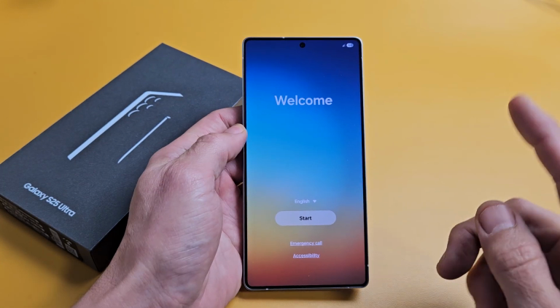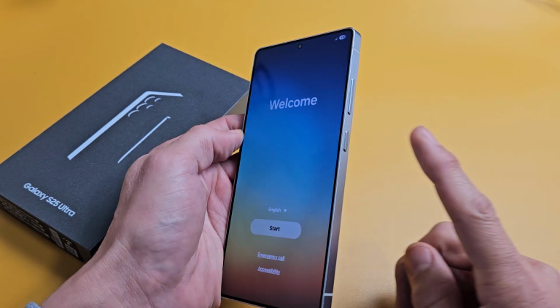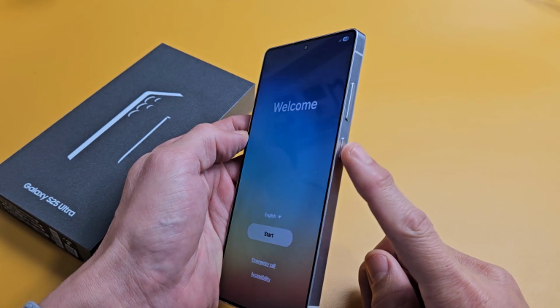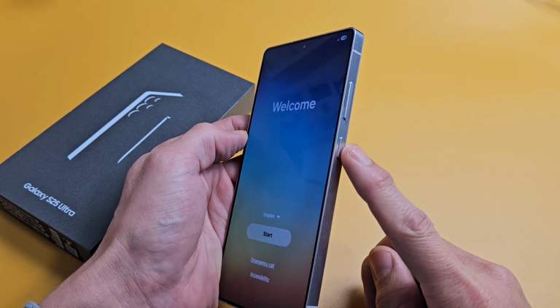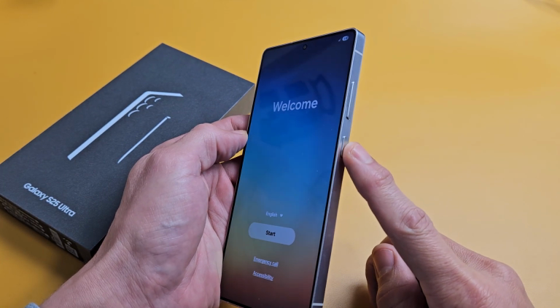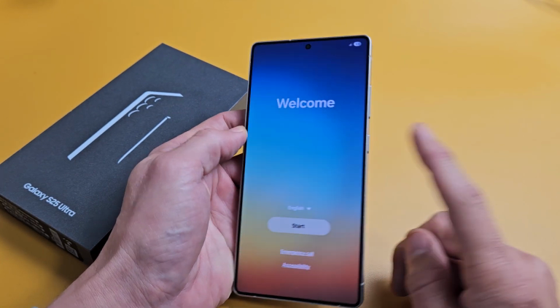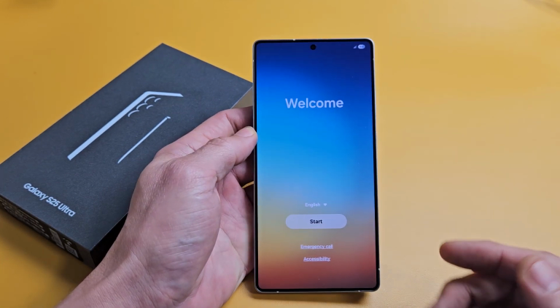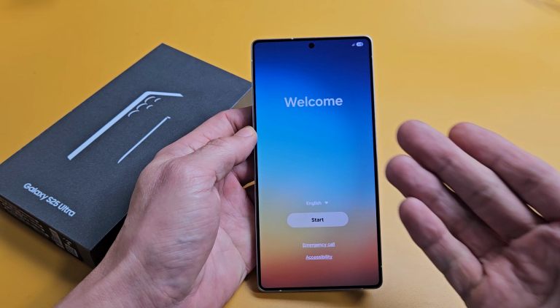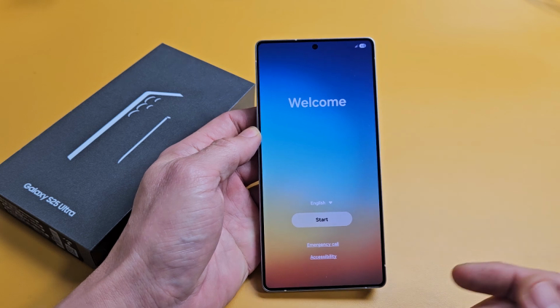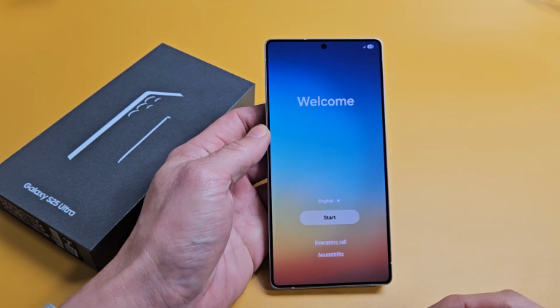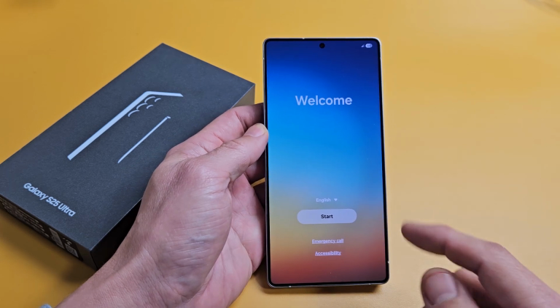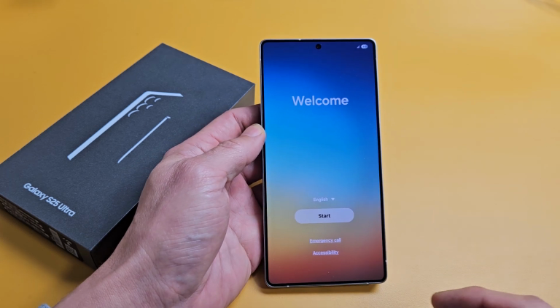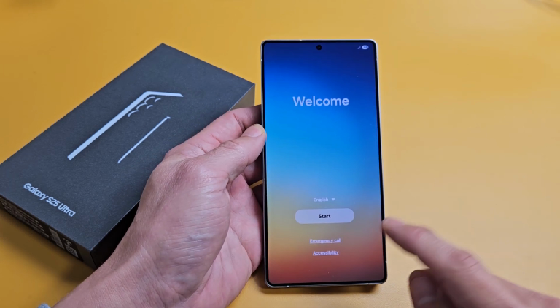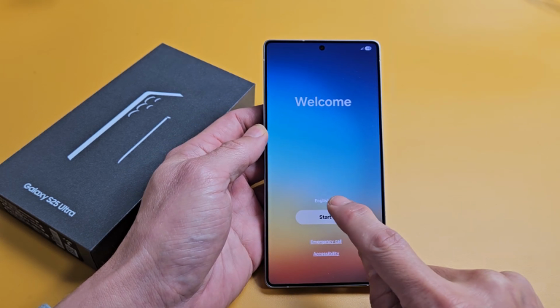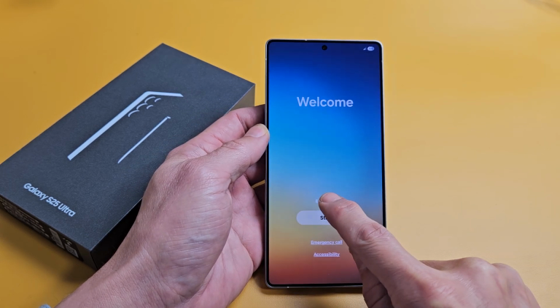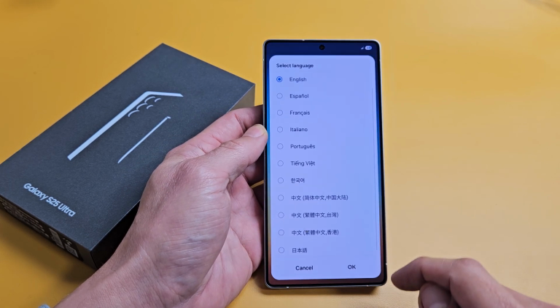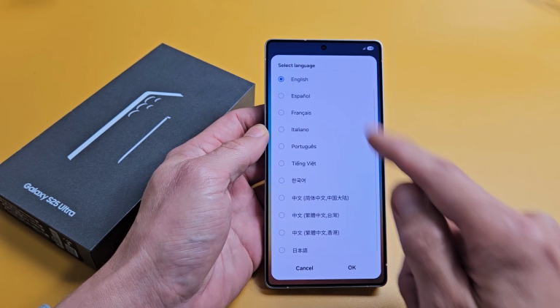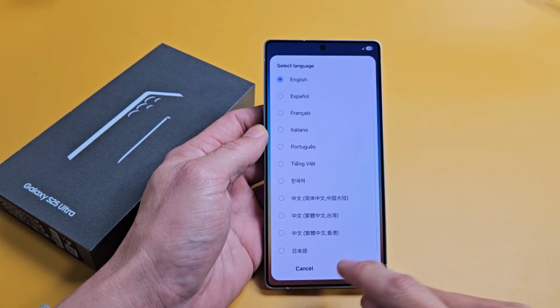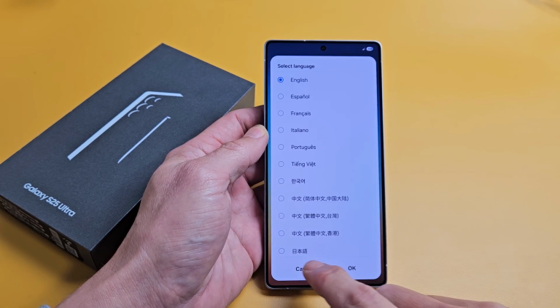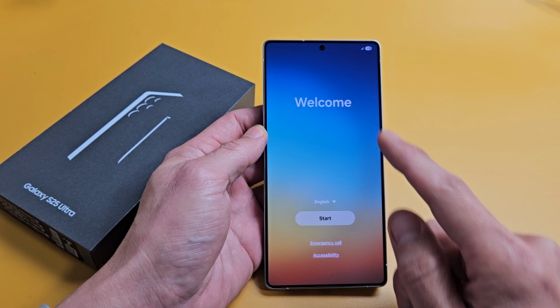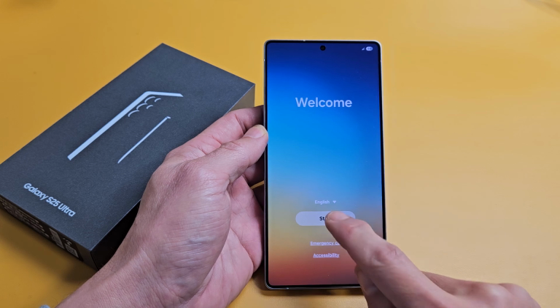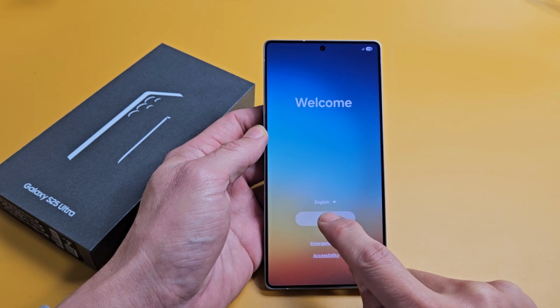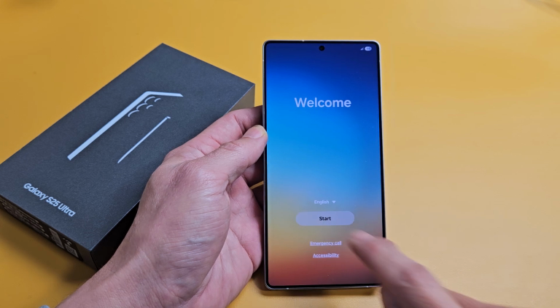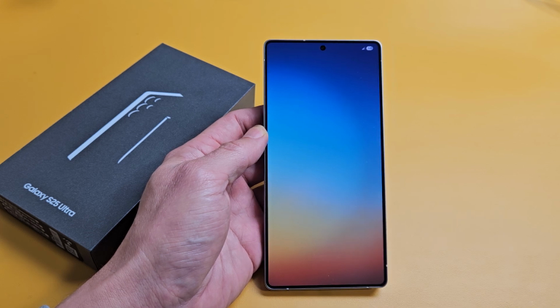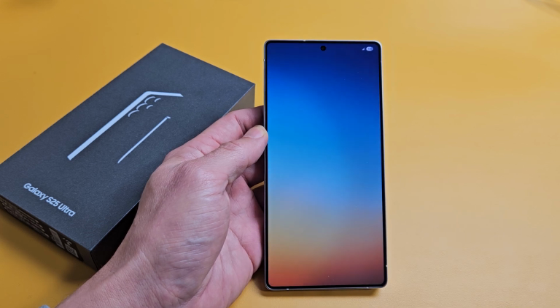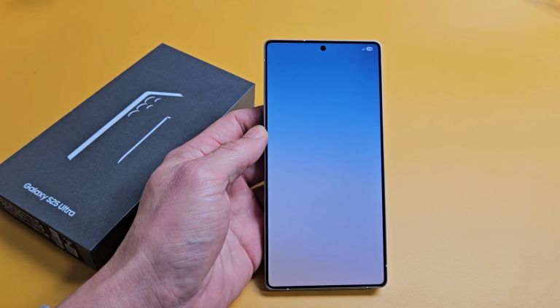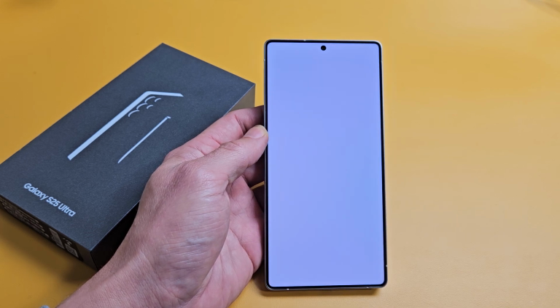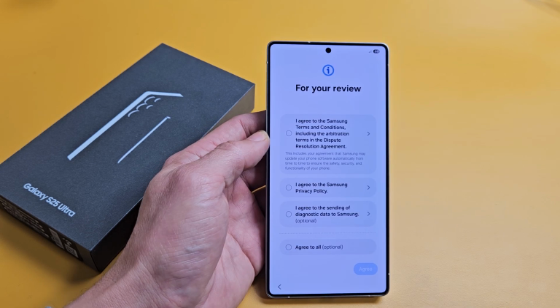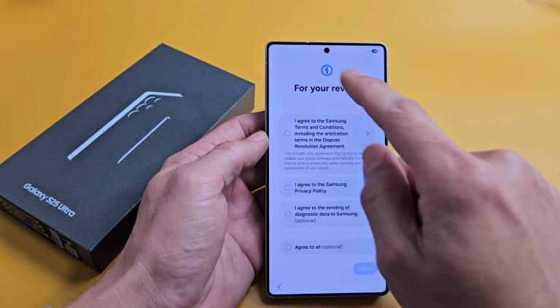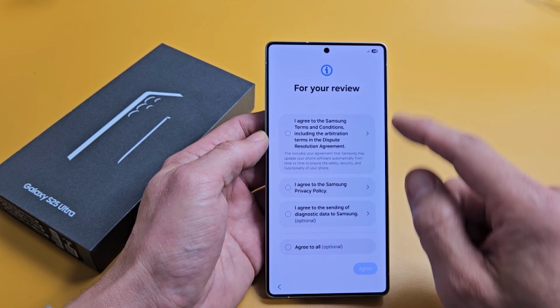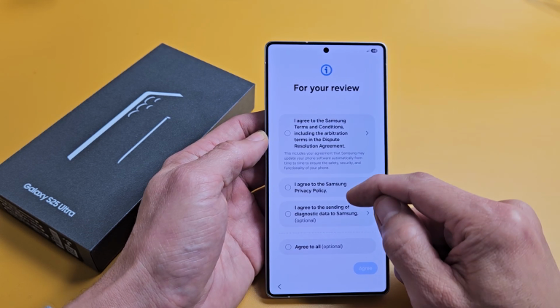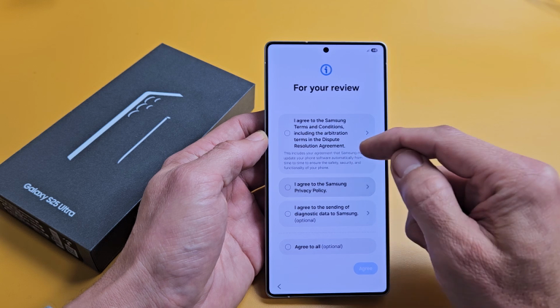First, turn it on — just press and hold that power button until it boots up. Once it boots up you should be at the welcome screen. From here, go ahead and choose your language, just tap on that. I'm good with English, so I will just go with Start.